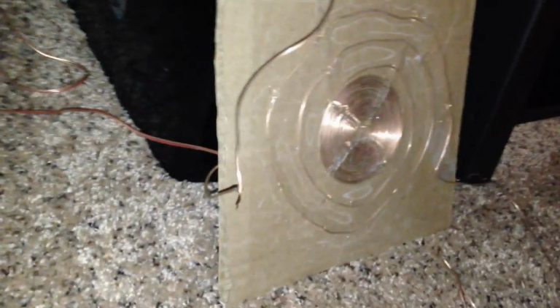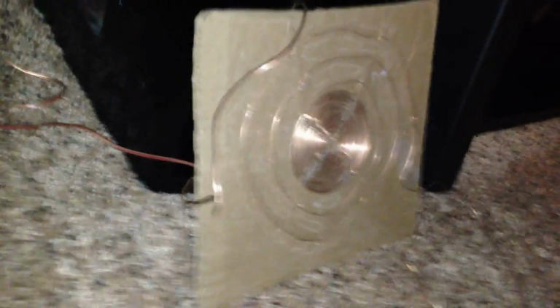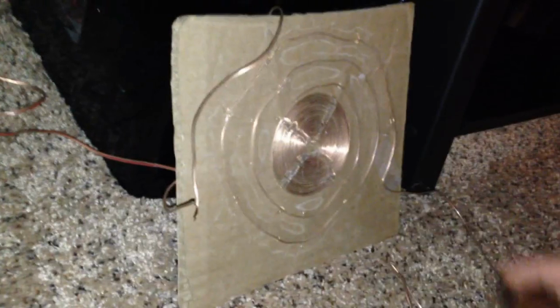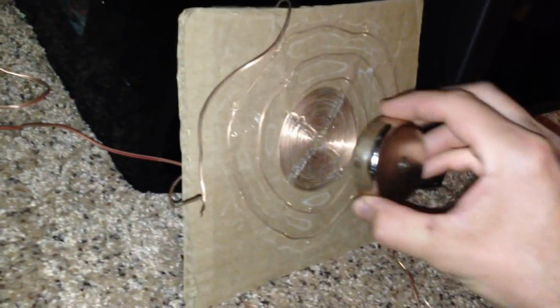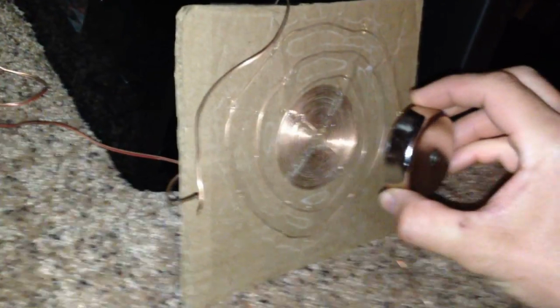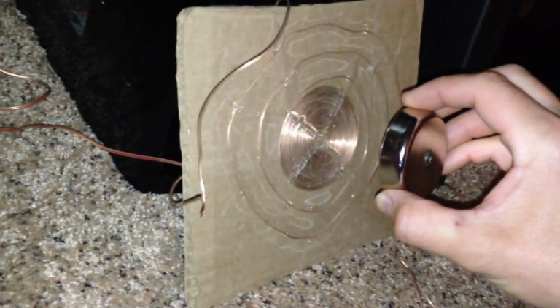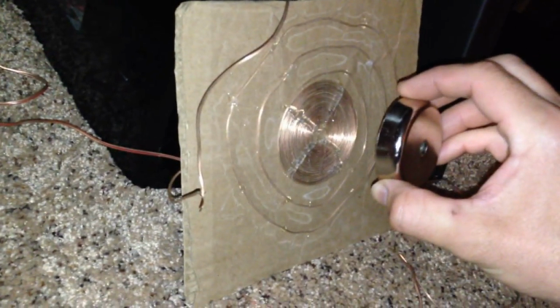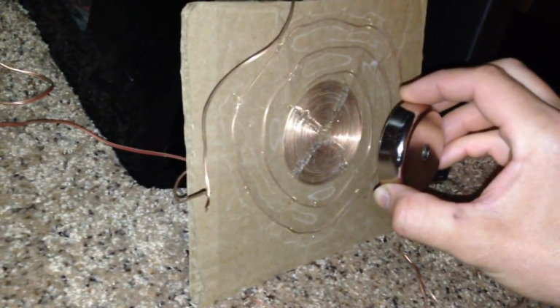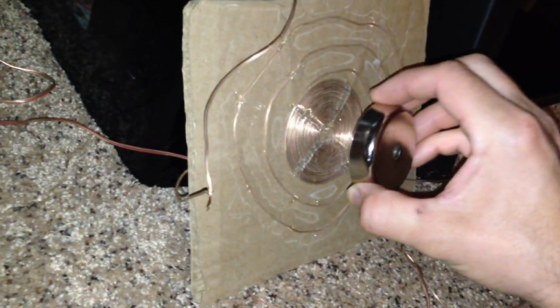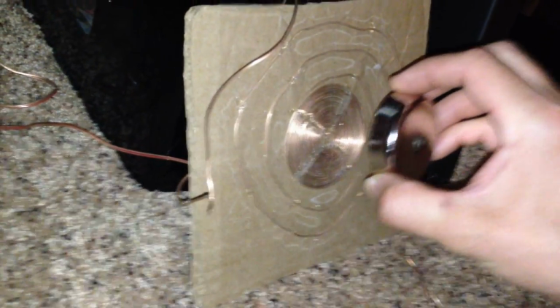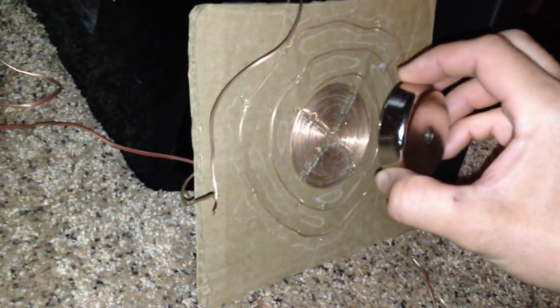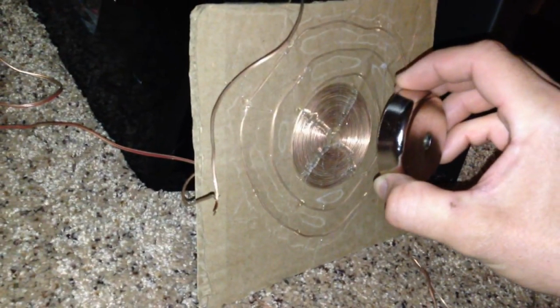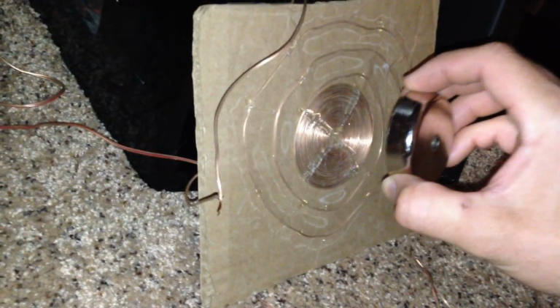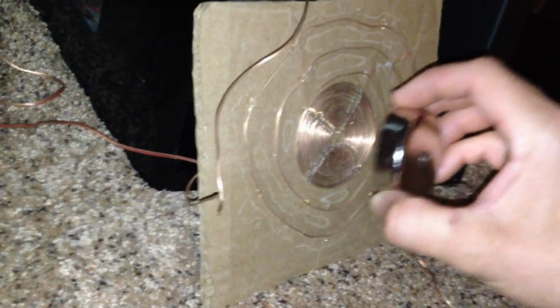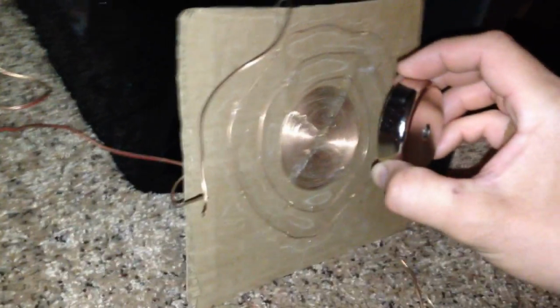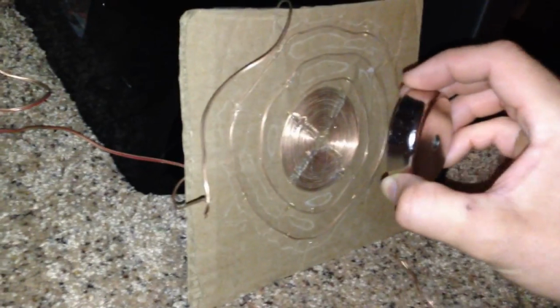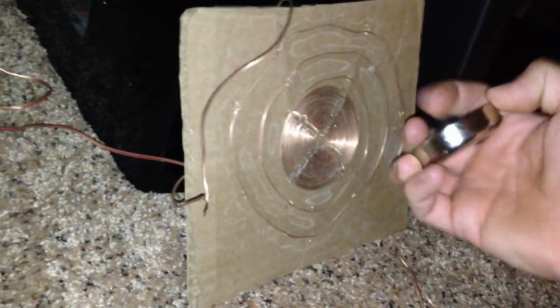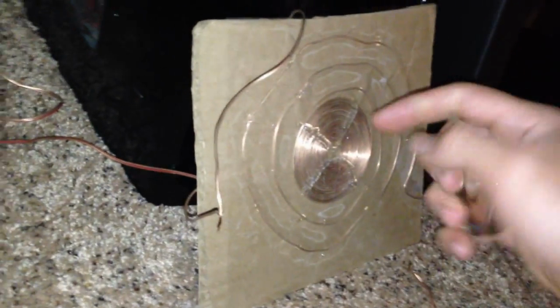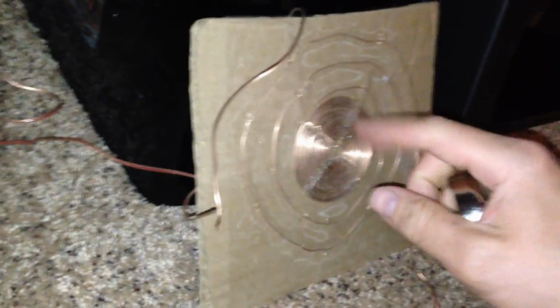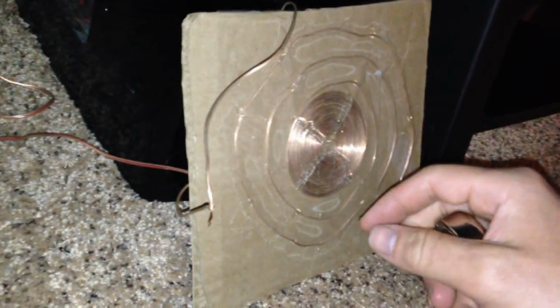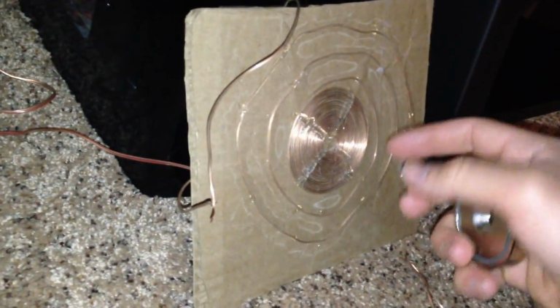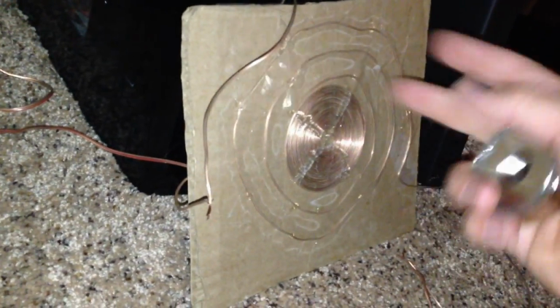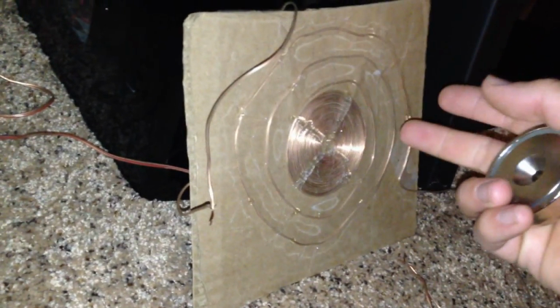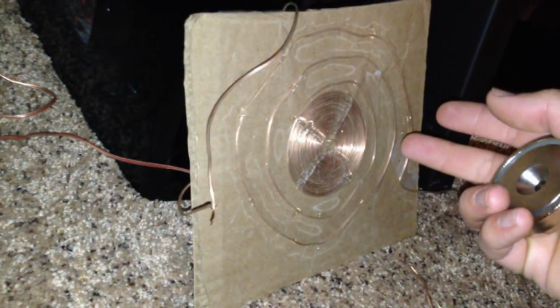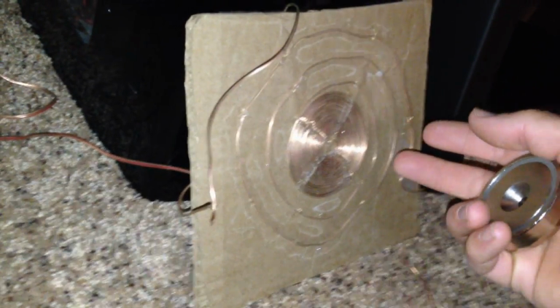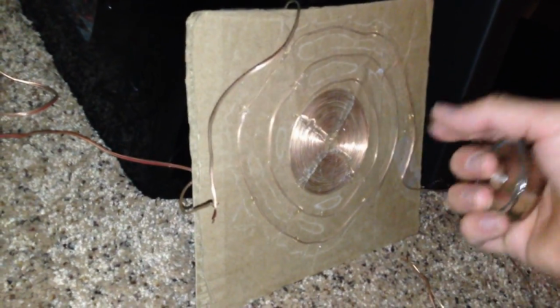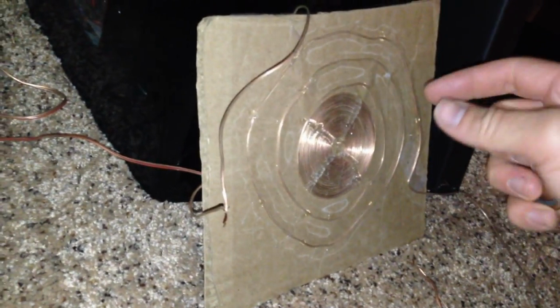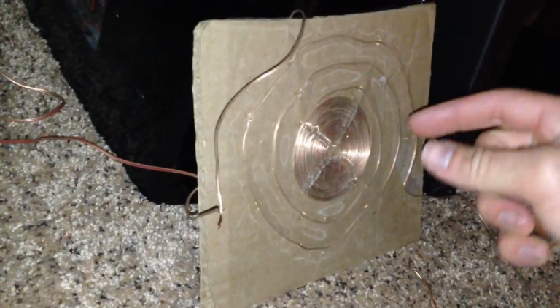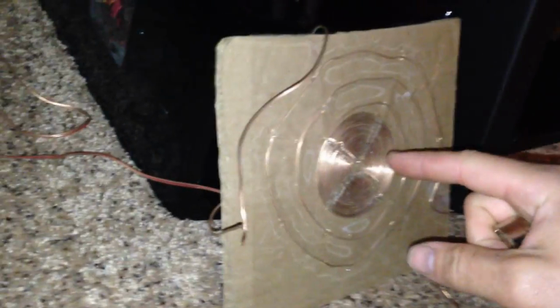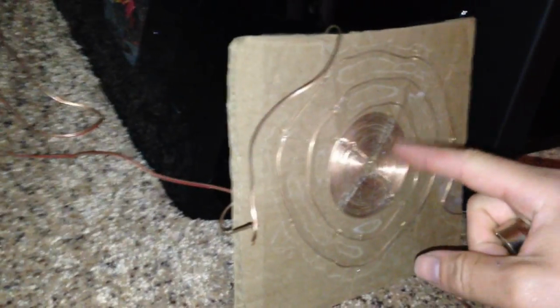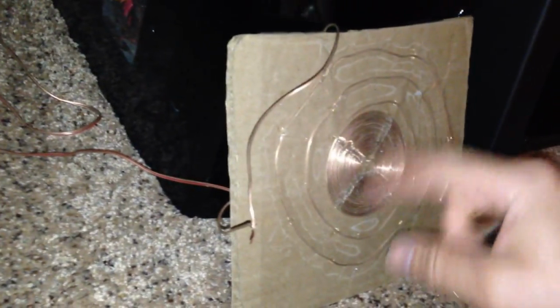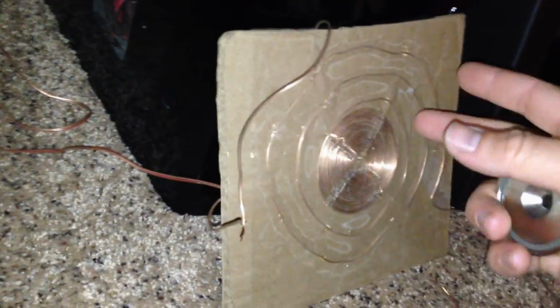So that is the easiest speaker you can possibly make. And the cool thing about this speaker is you can scale it up as big as you want — a giant piece of cardboard or even better material, whatever you find is better. Do a better job wrapping the coil.